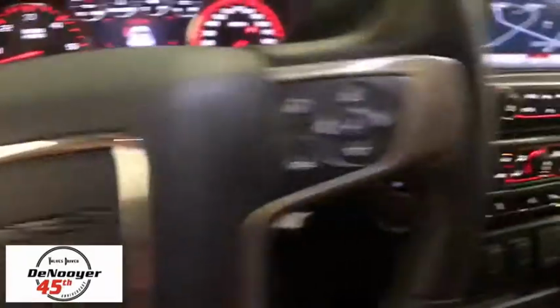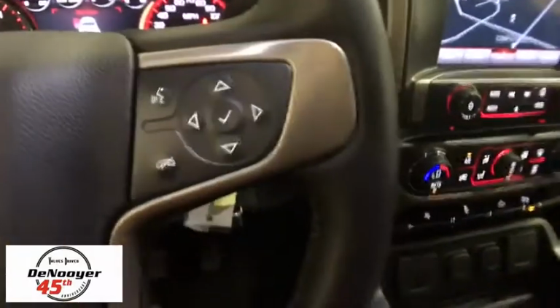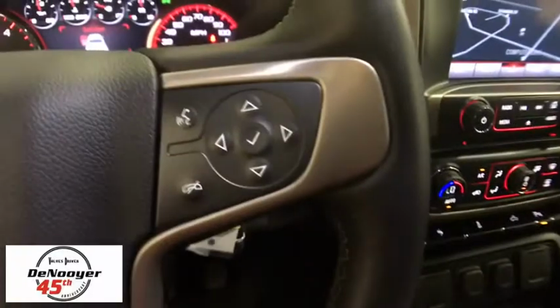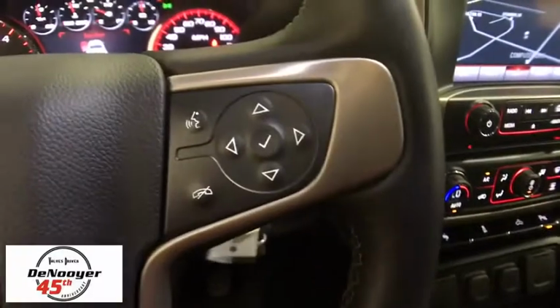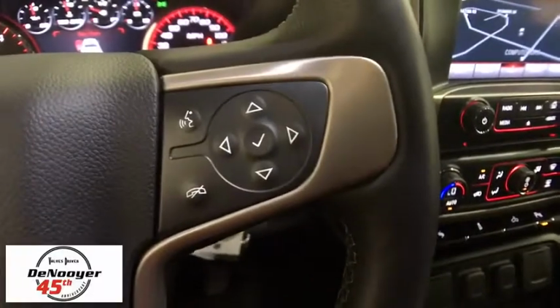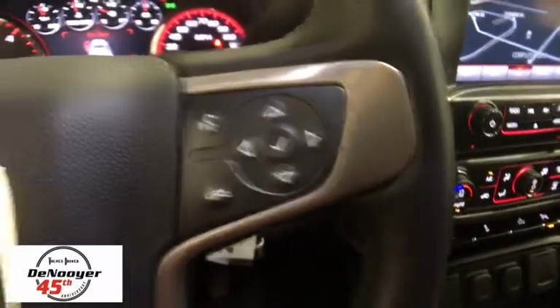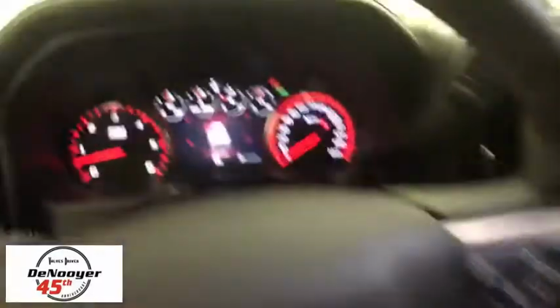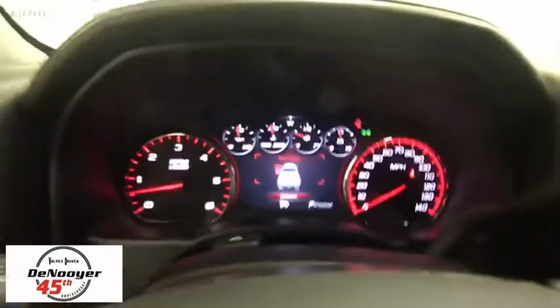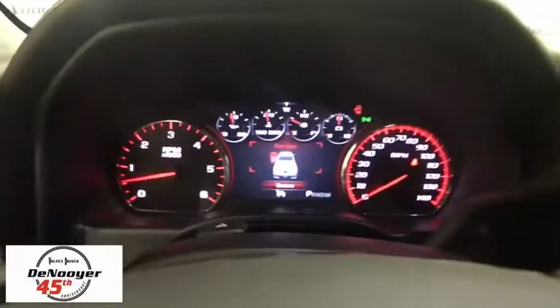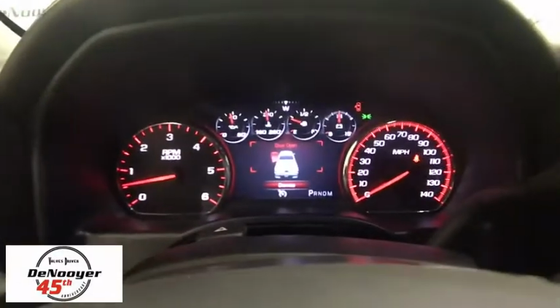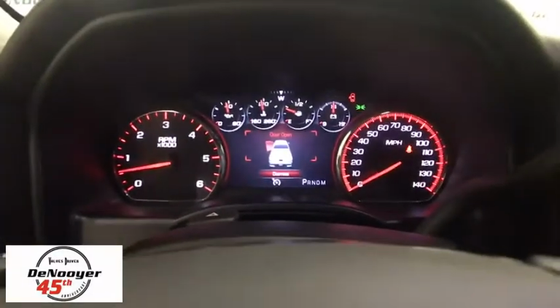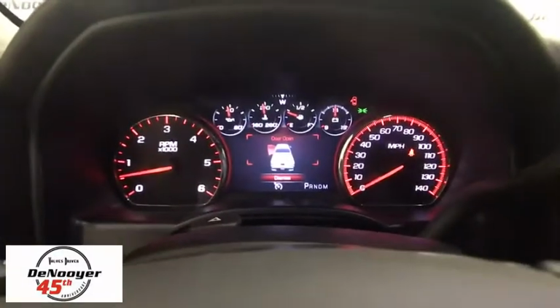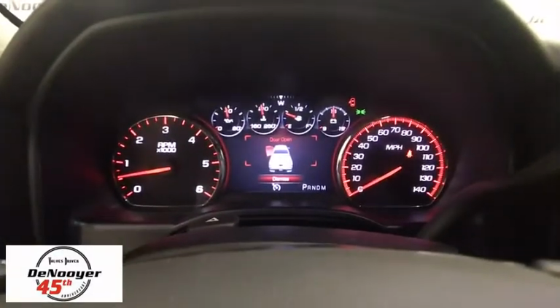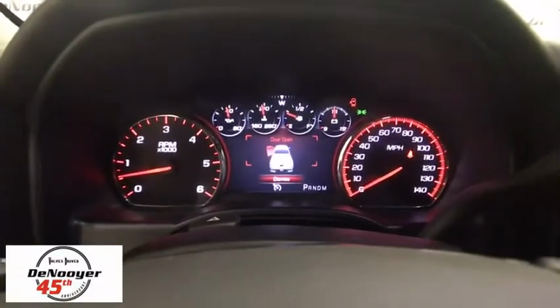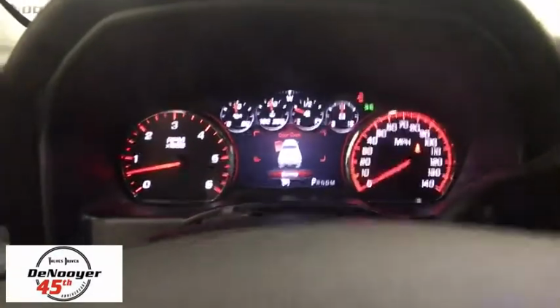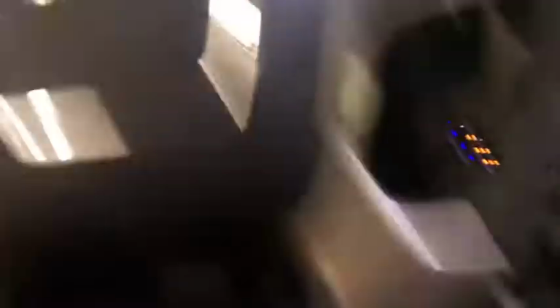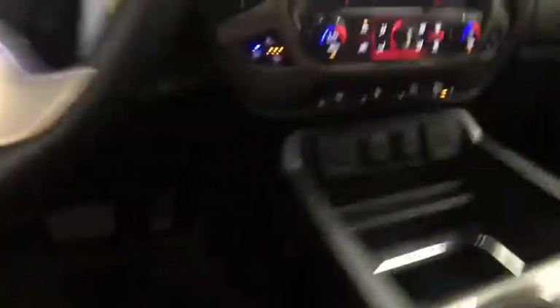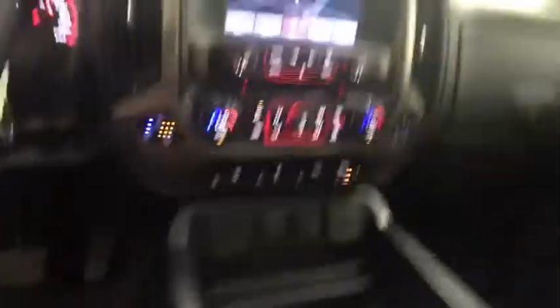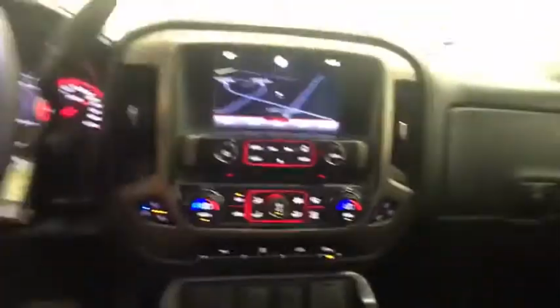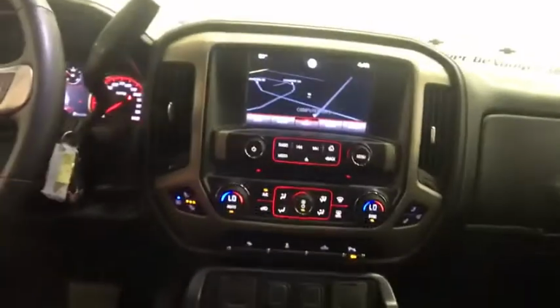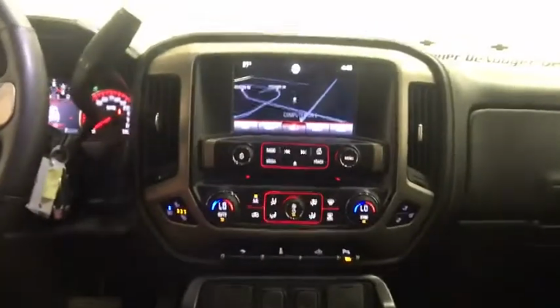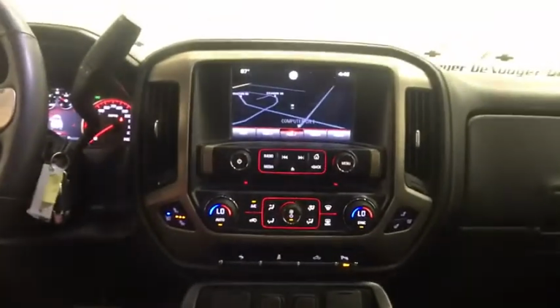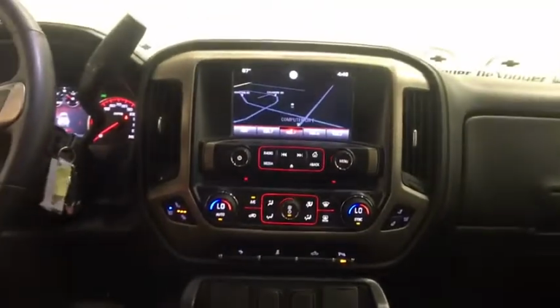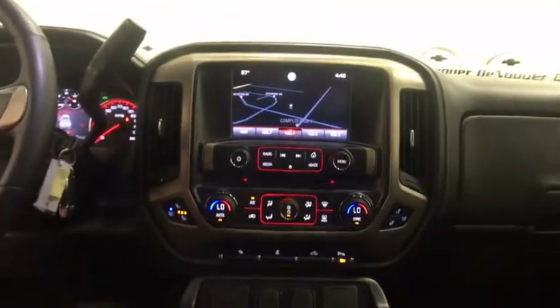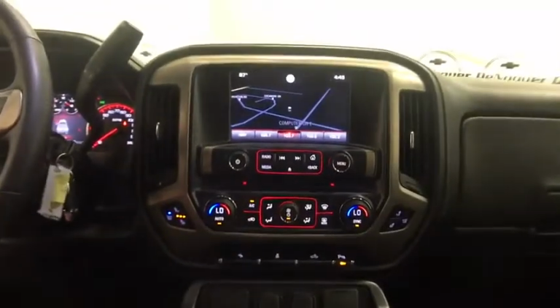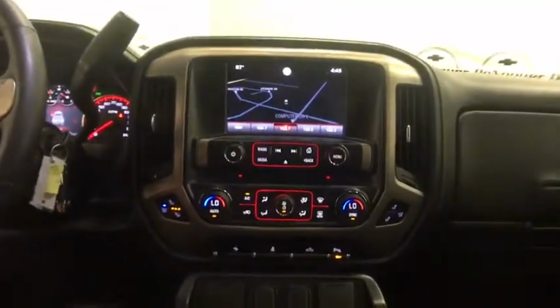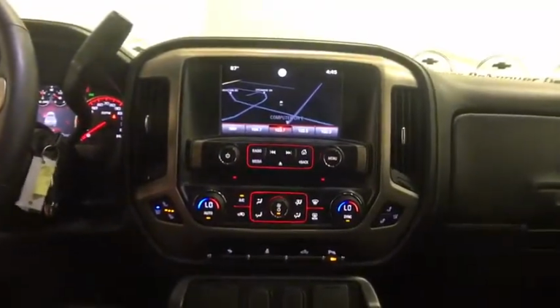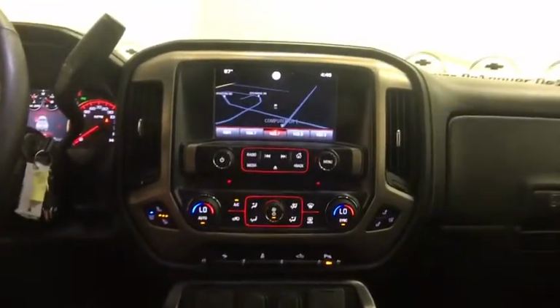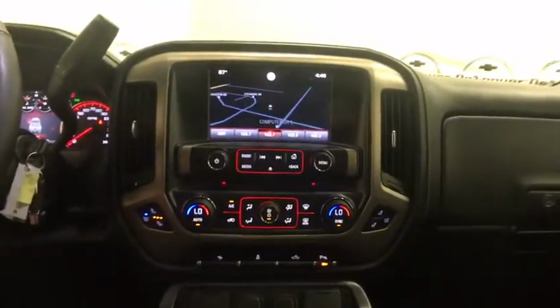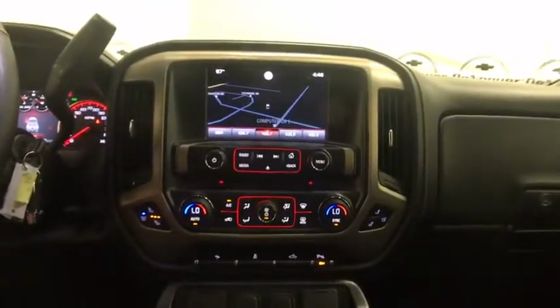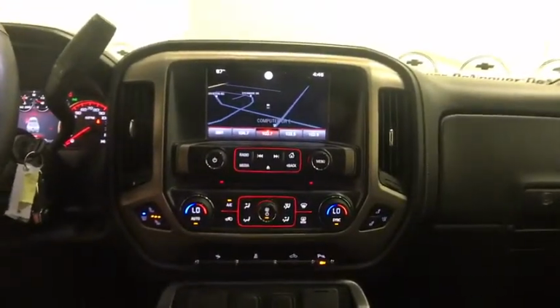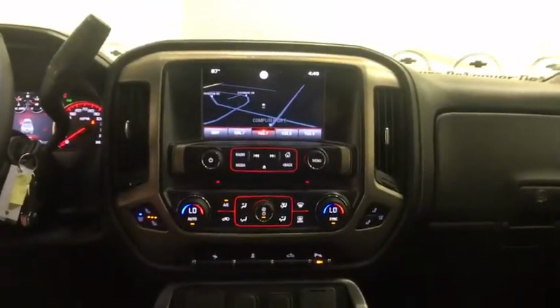Steering wheel audio controls. OnStar. Traction control. Power passenger seat. Bose sound system. Navigation system. Remote engine start. Leather wrapped steering wheel.